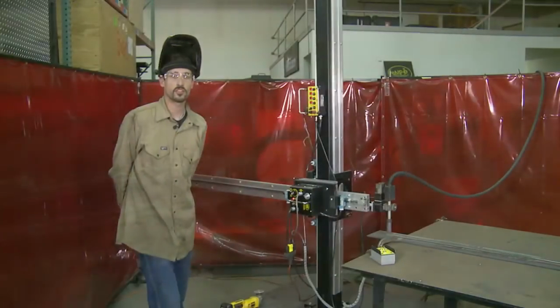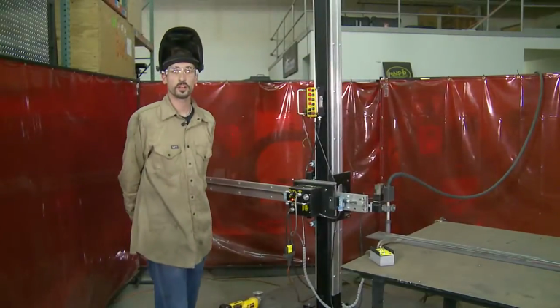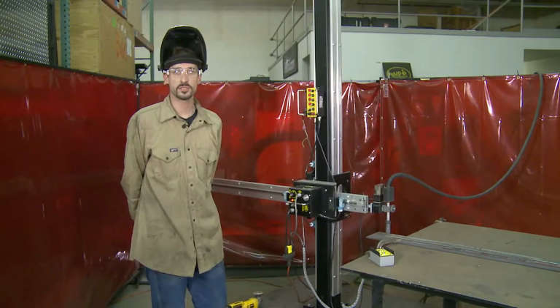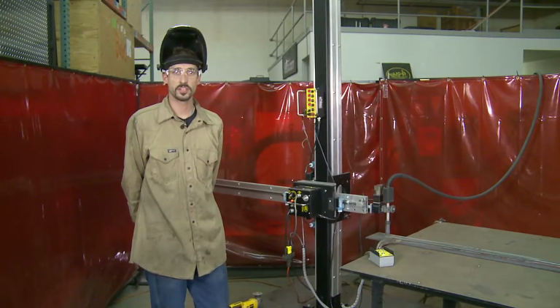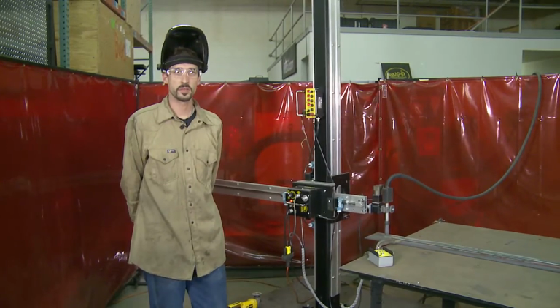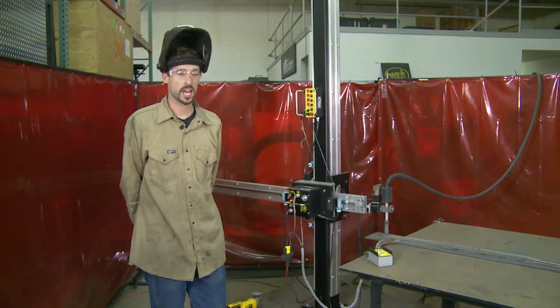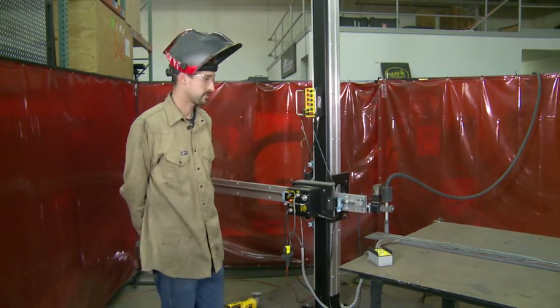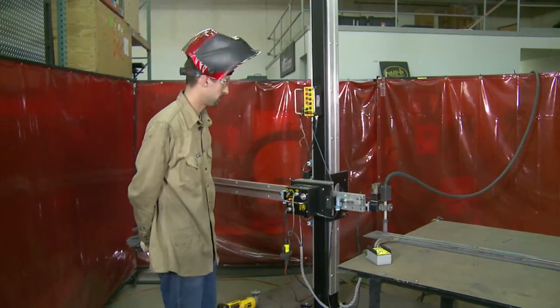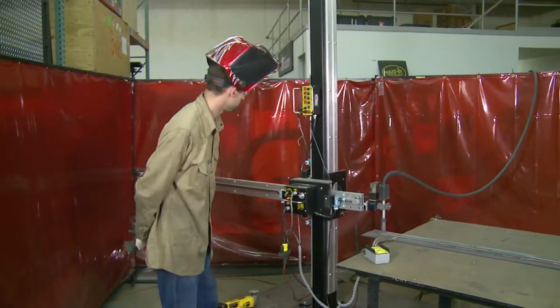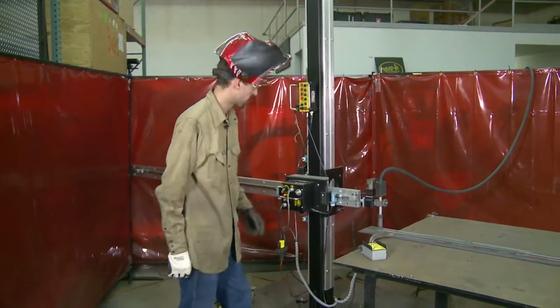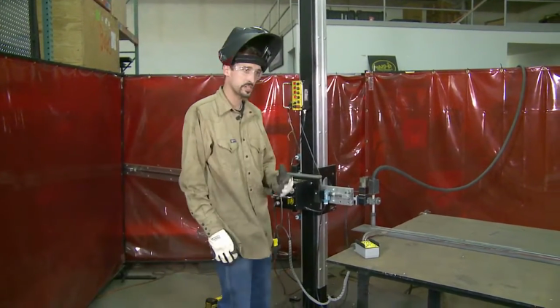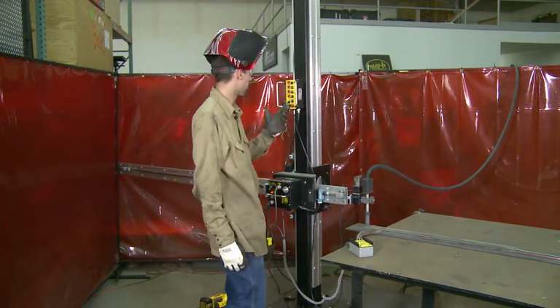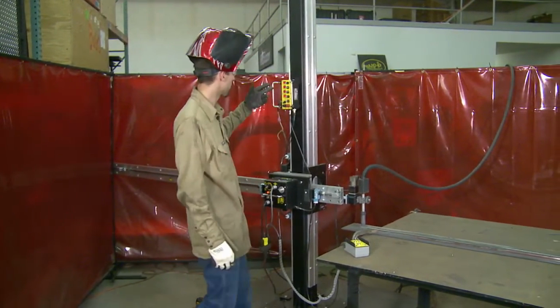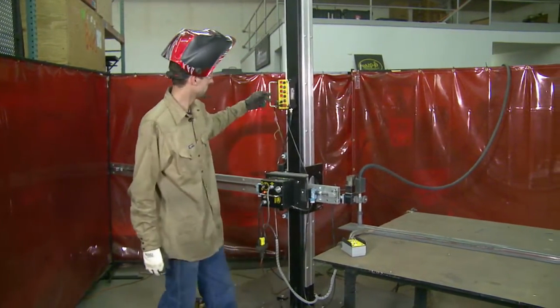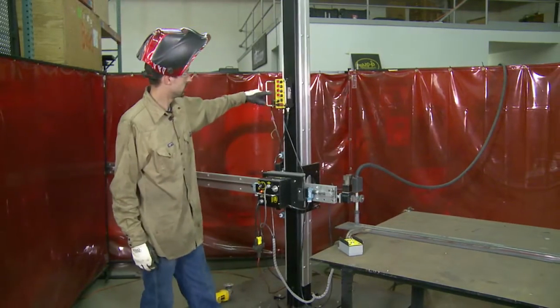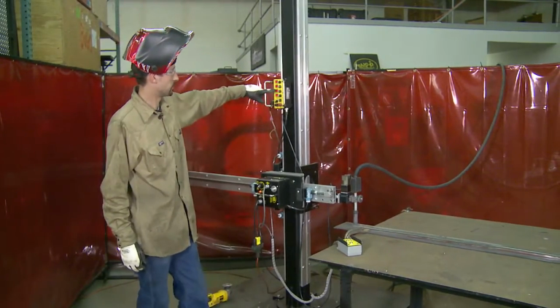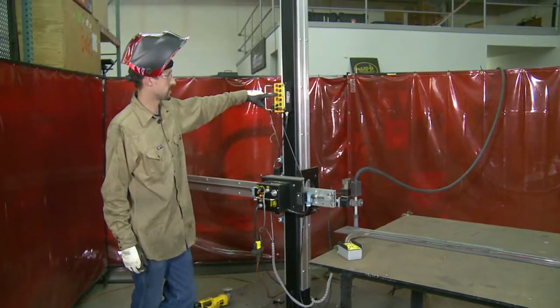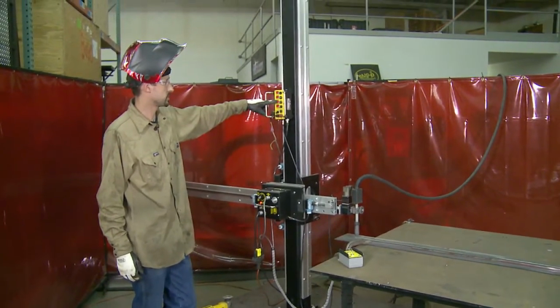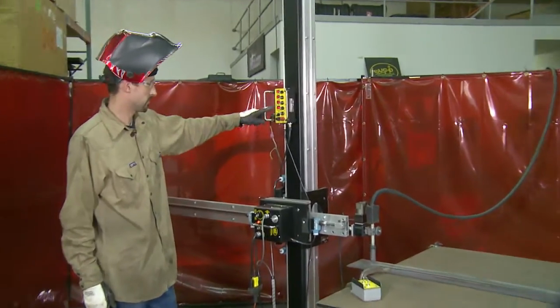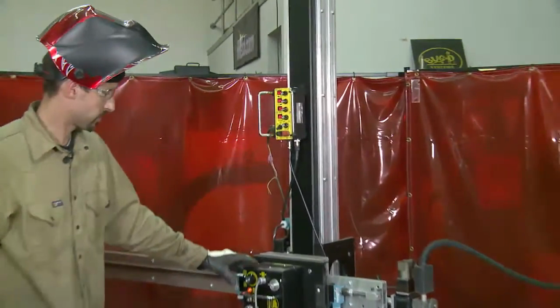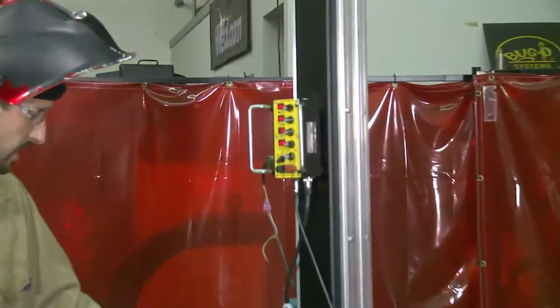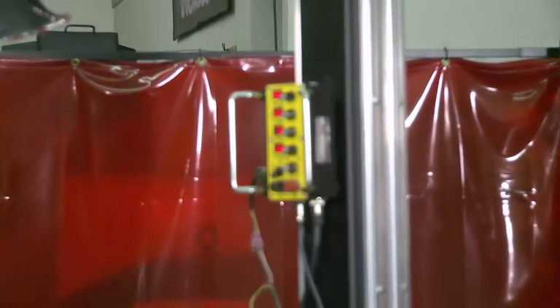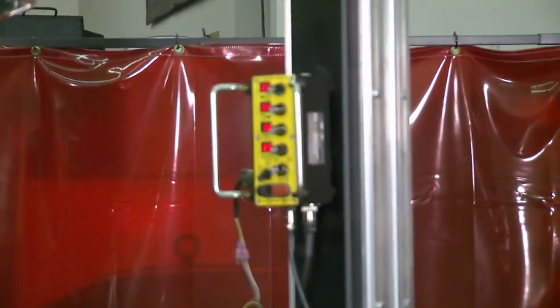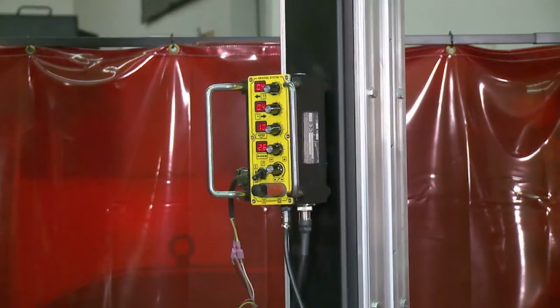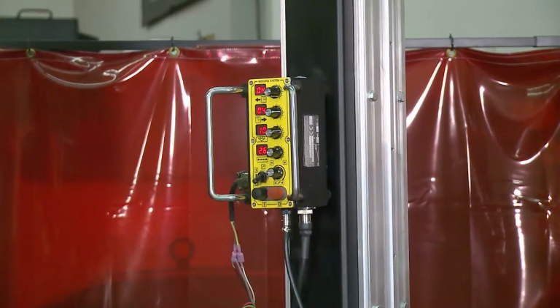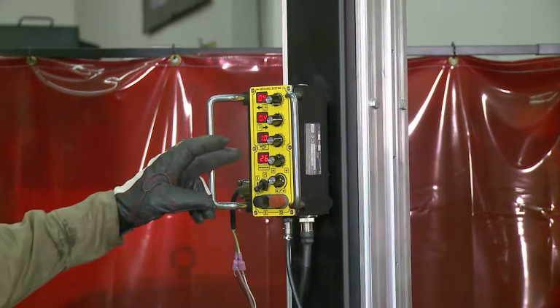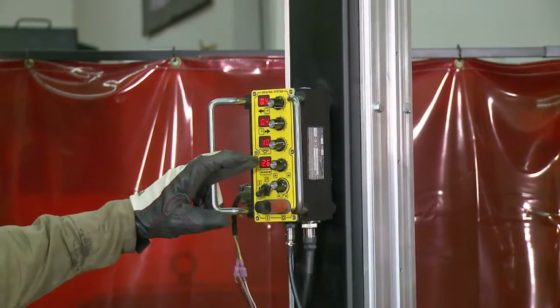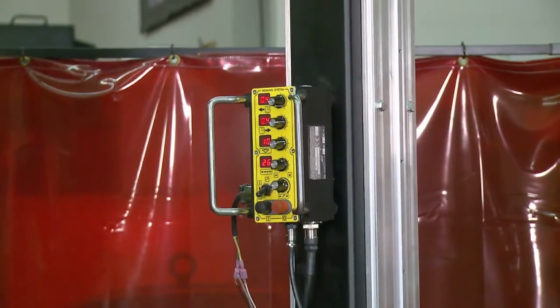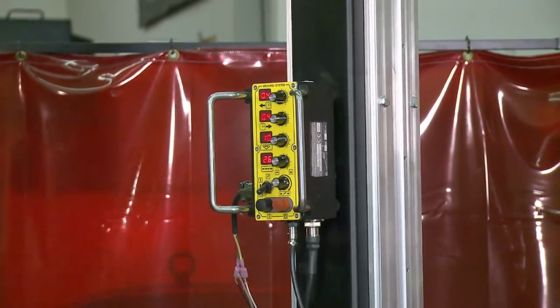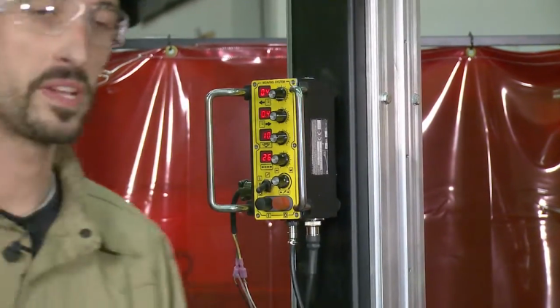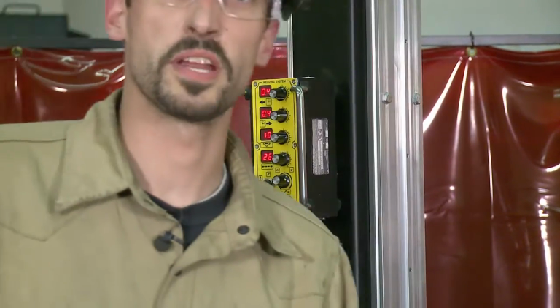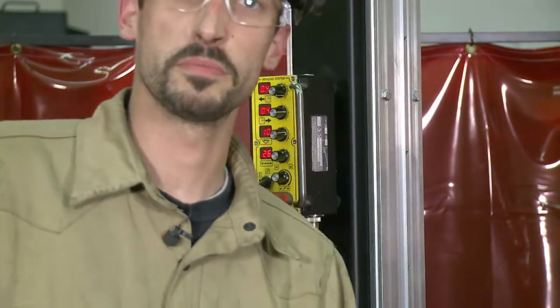For our third and final pass, we're going to do a simulated cap pass on plate. I've increased my dwells slightly, opened up my oscillation width, slowed my travel speed down a bit, and sped up my oscillation speed a little bit.